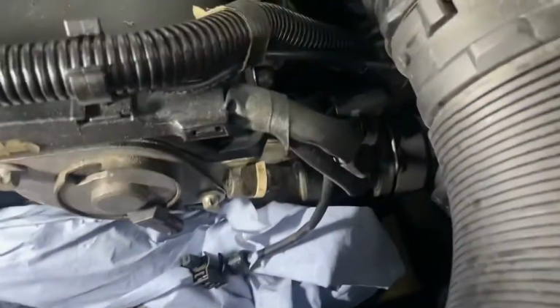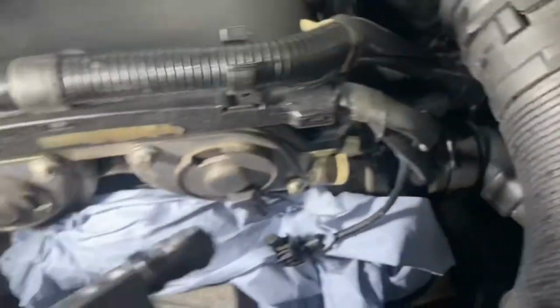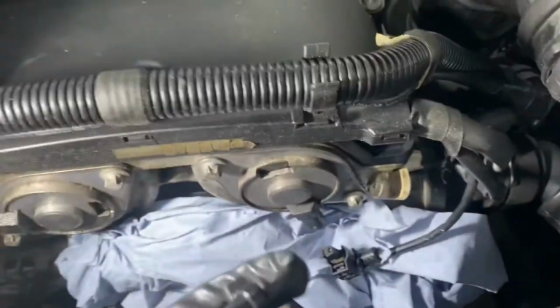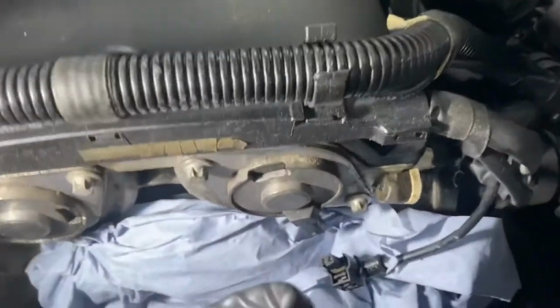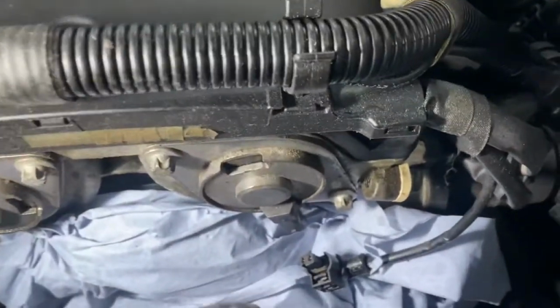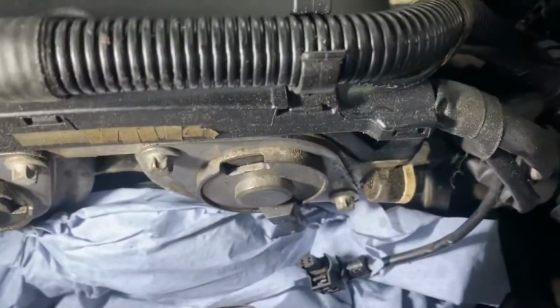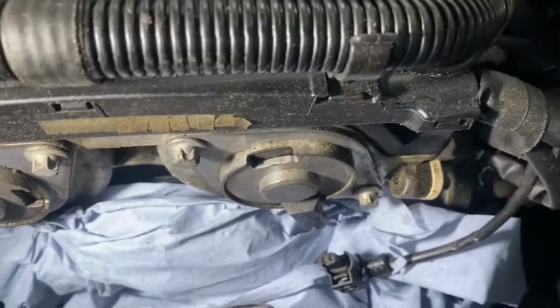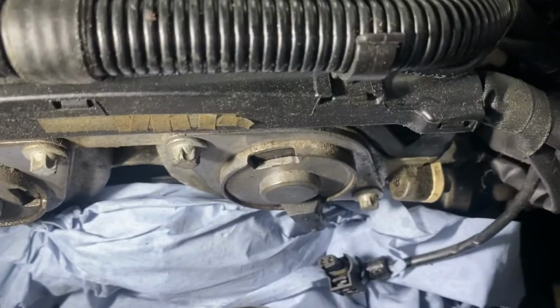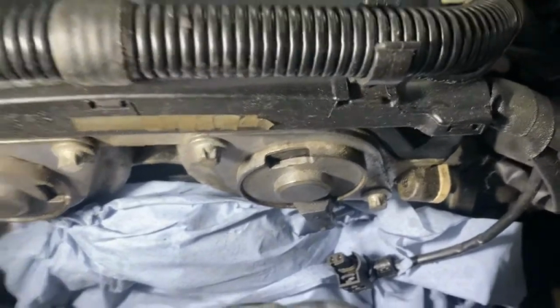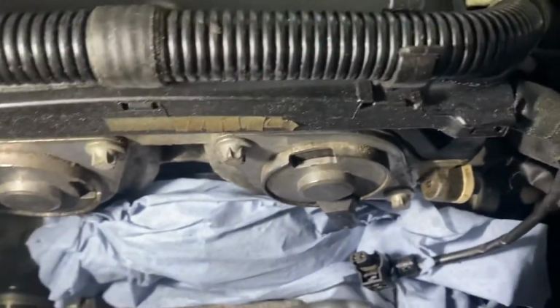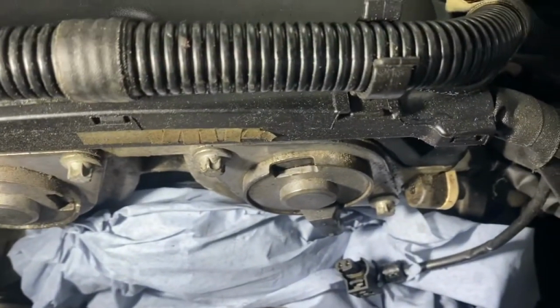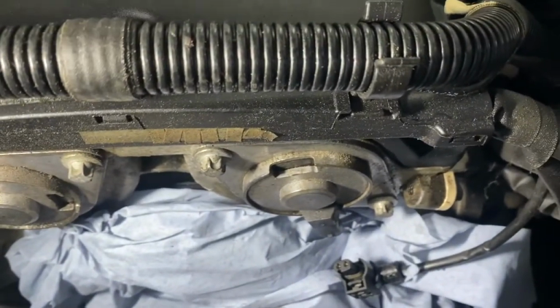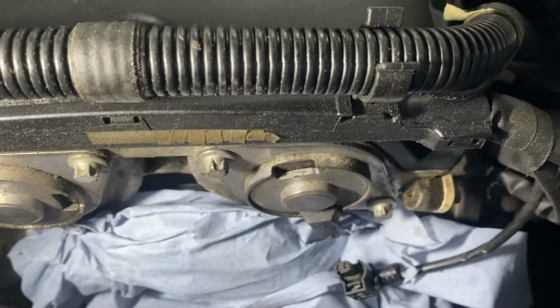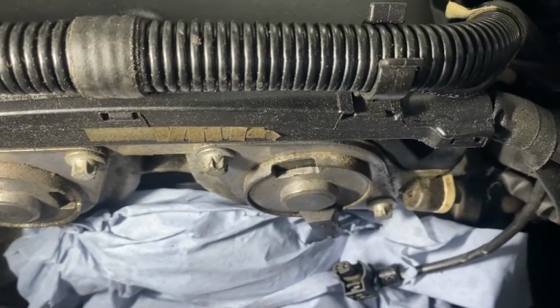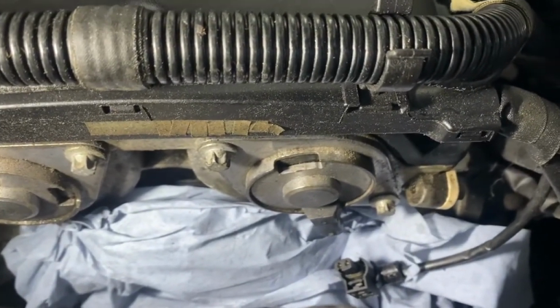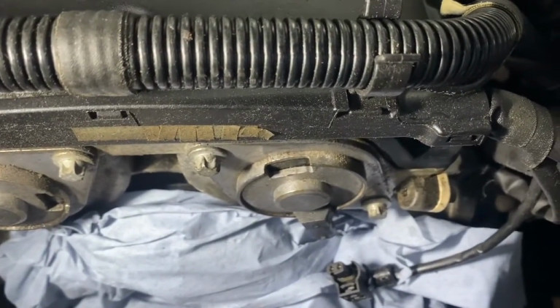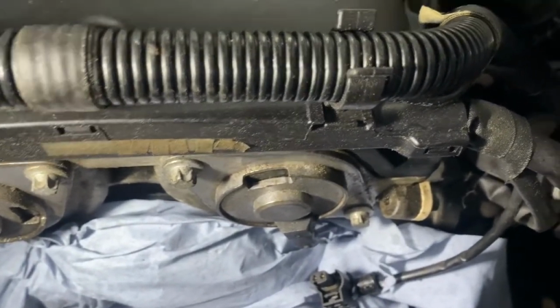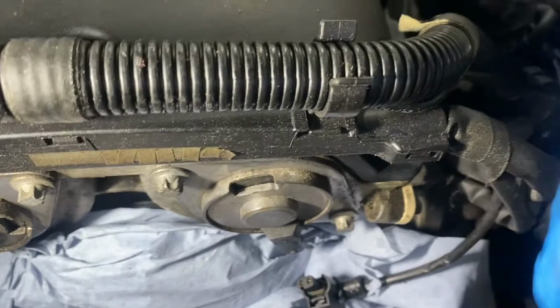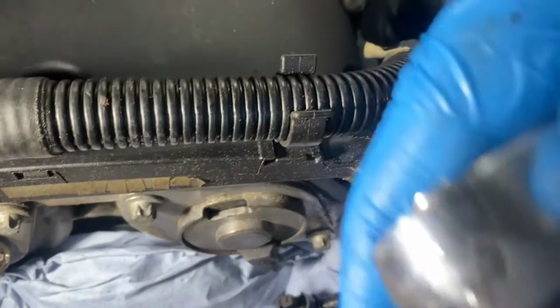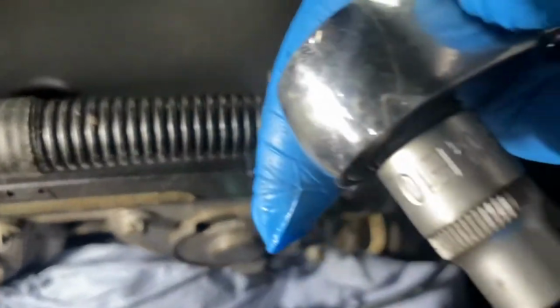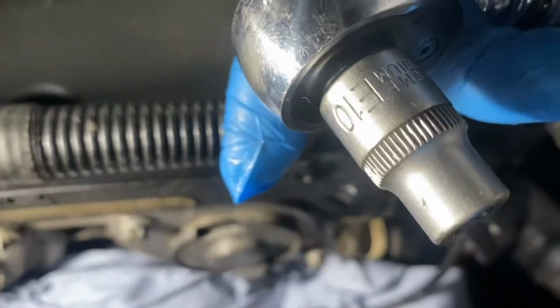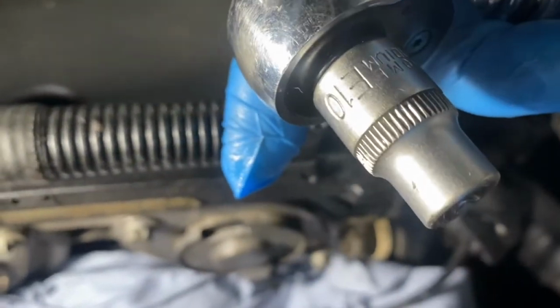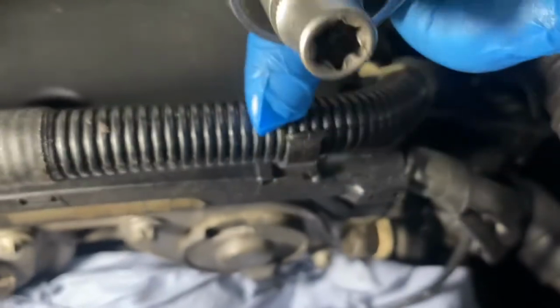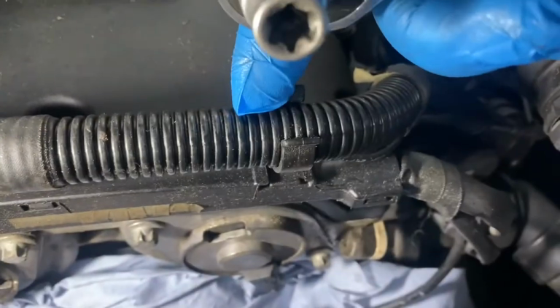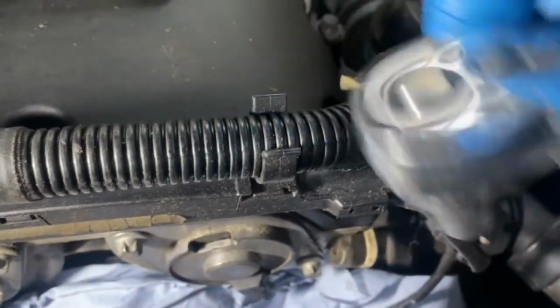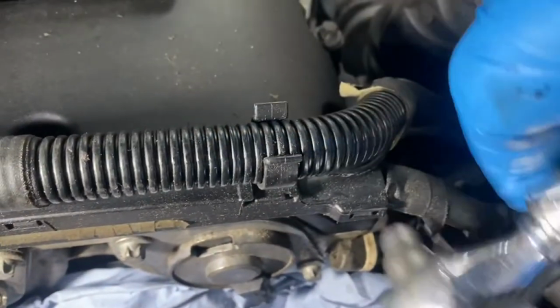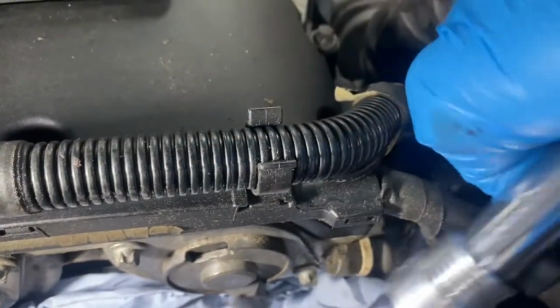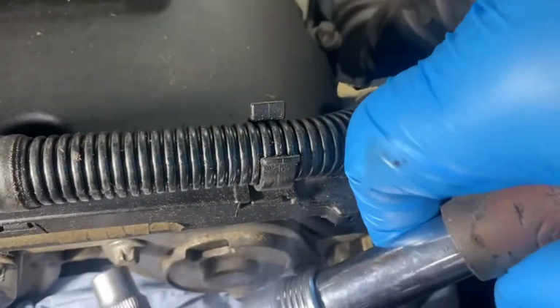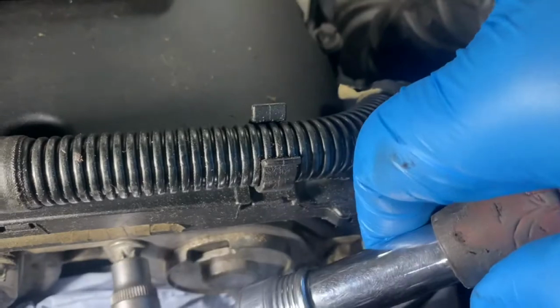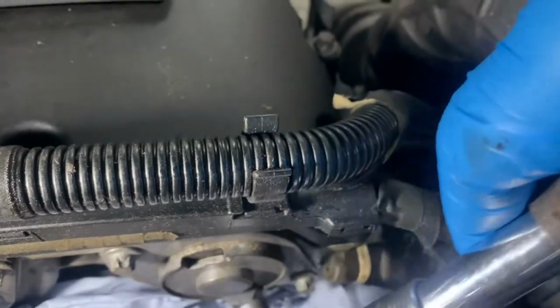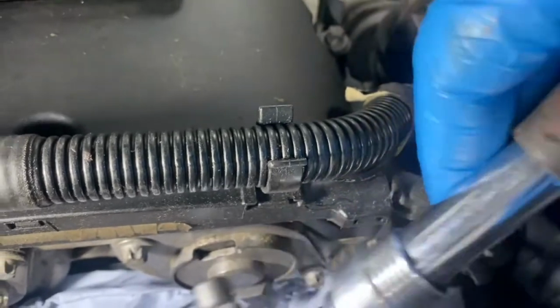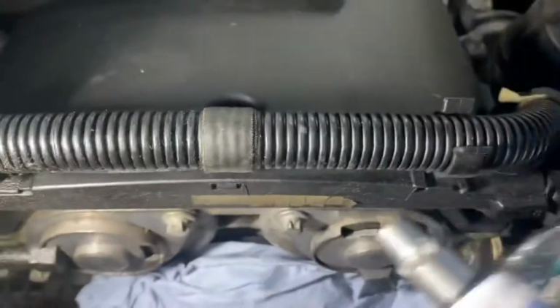First of all, what we need is a star socket — it's an E10 socket, as you can see — to remove these bolts. There are two bolts on each one of them.